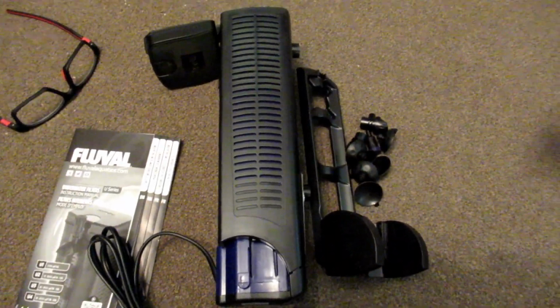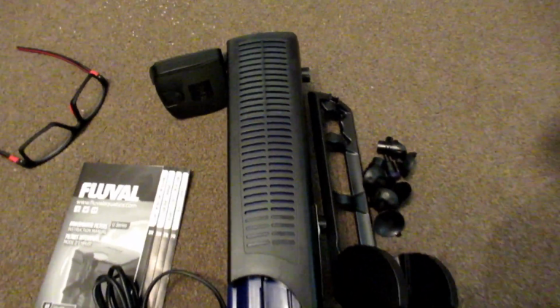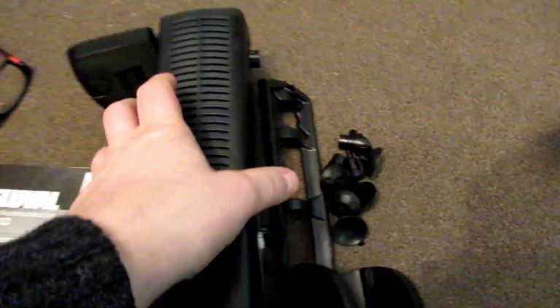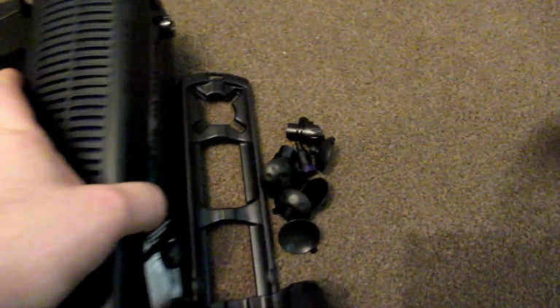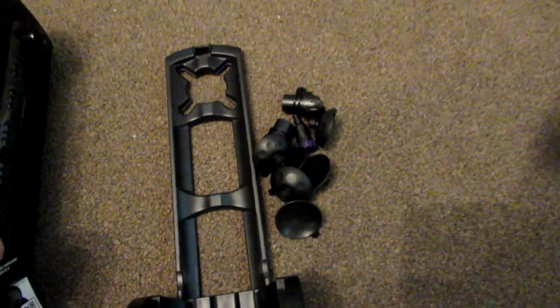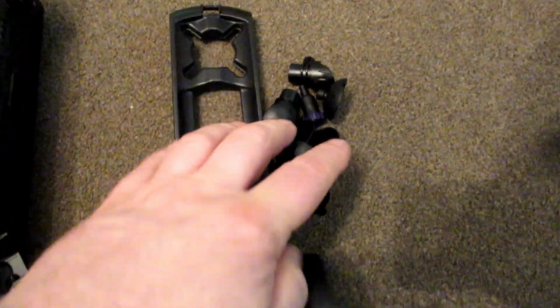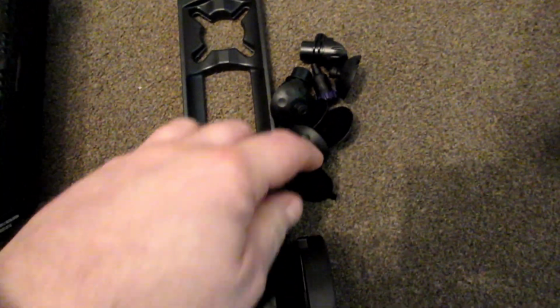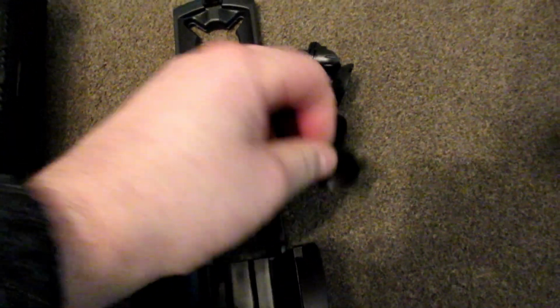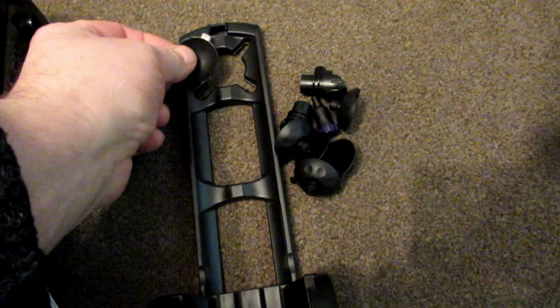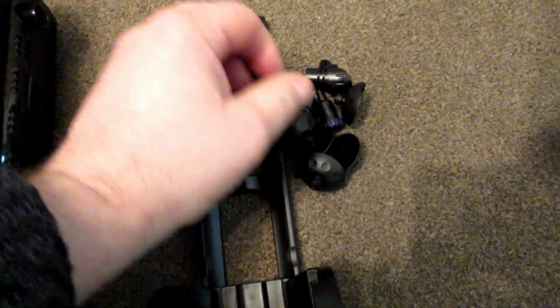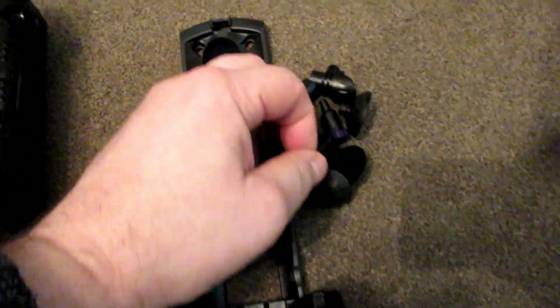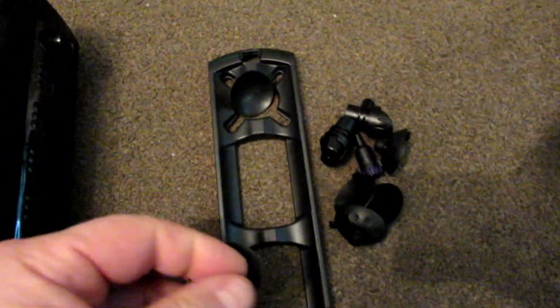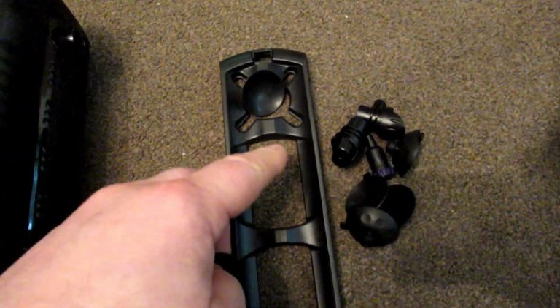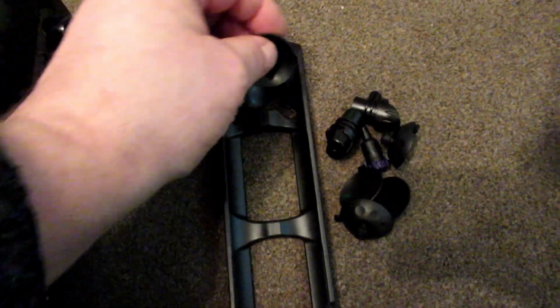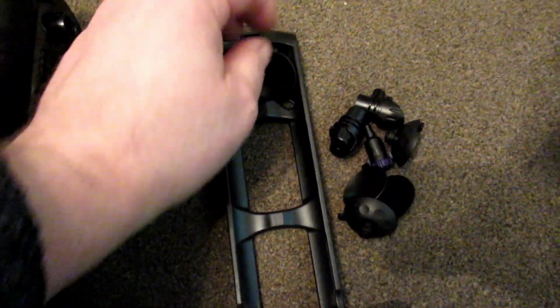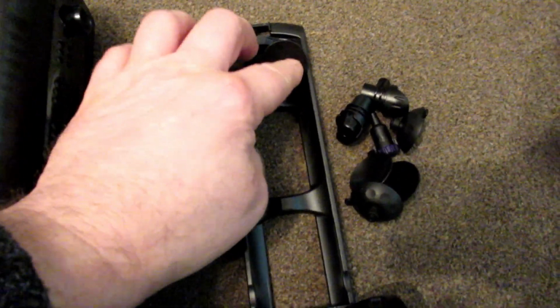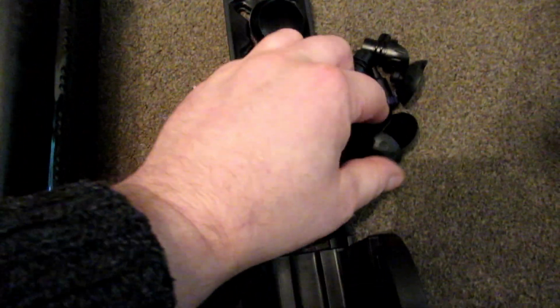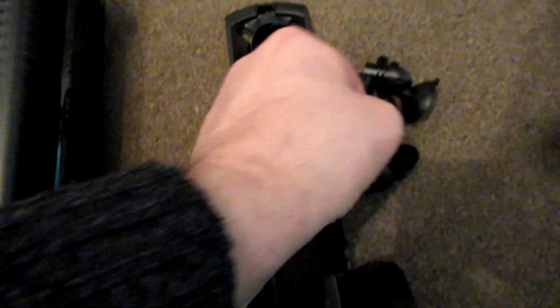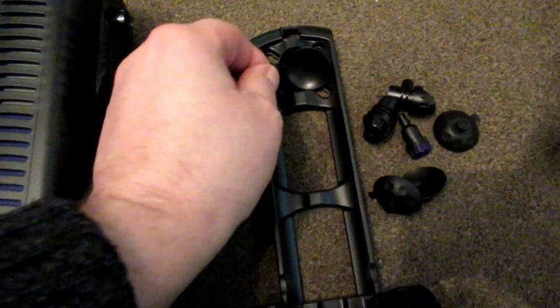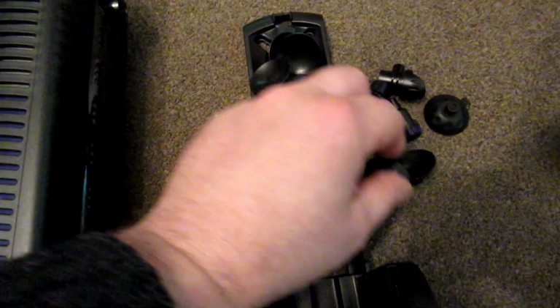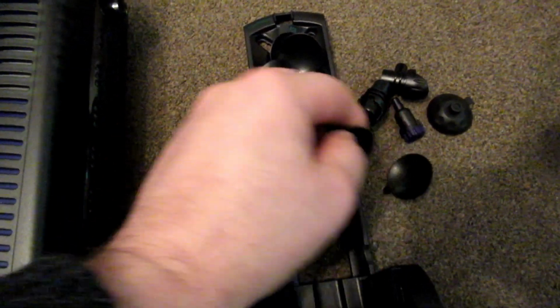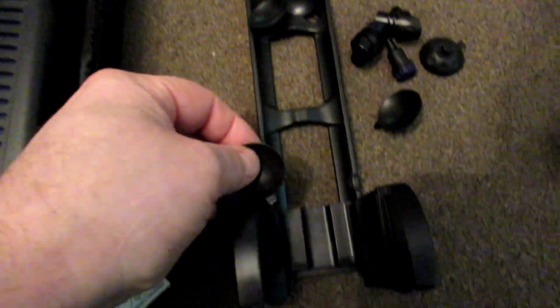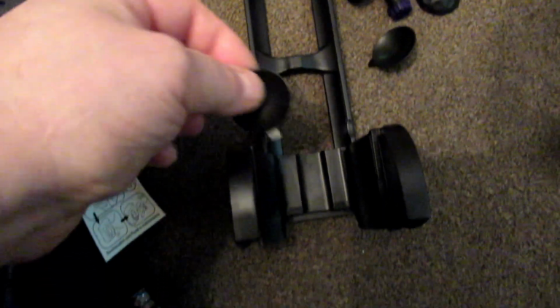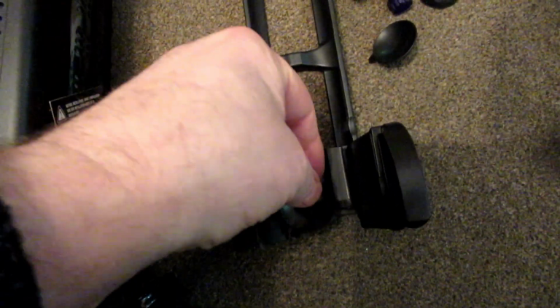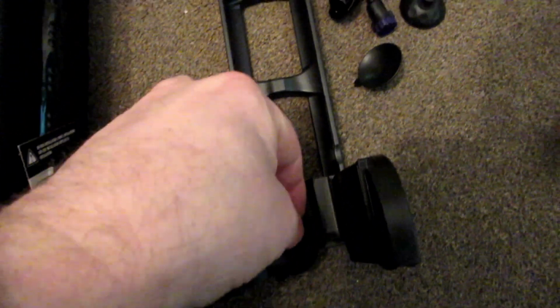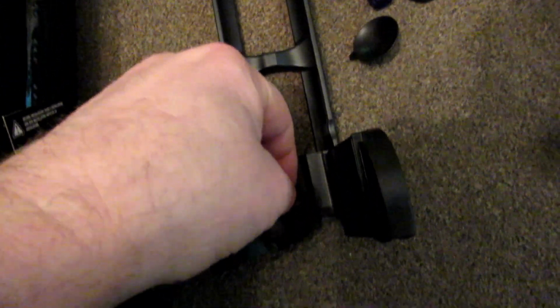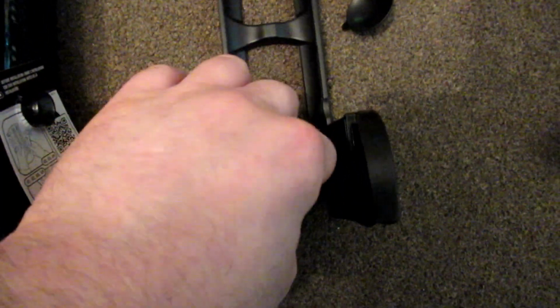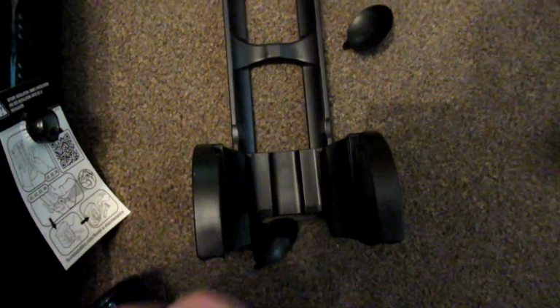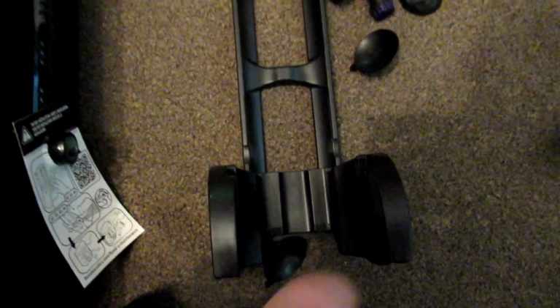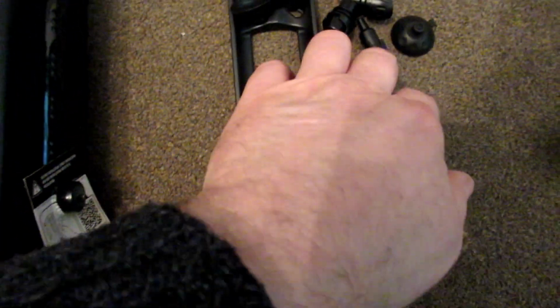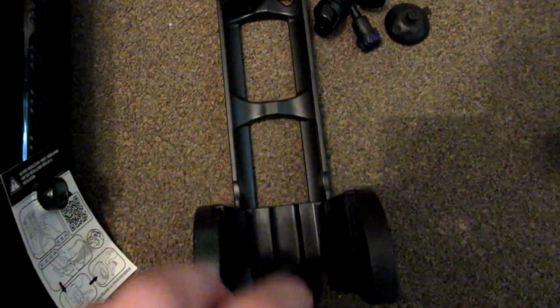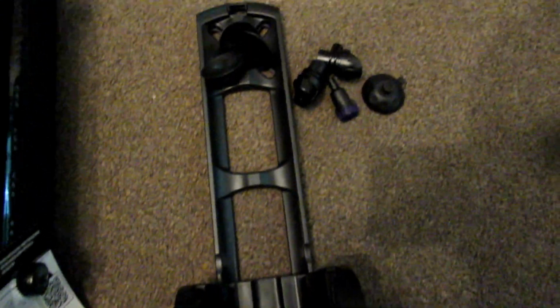Here are your suckers. On this particular model you can put them at the top, or you can put two down here as well, which is what I'm going to do. You've got six in total.